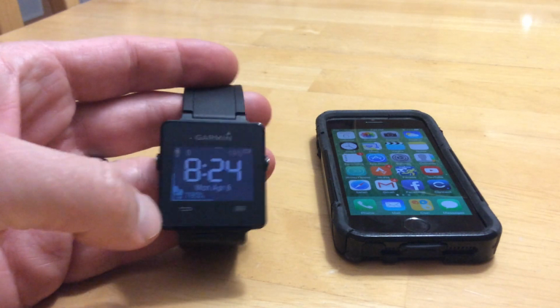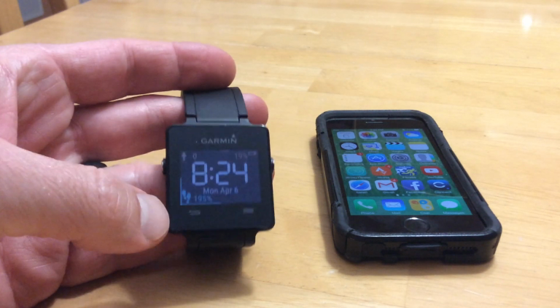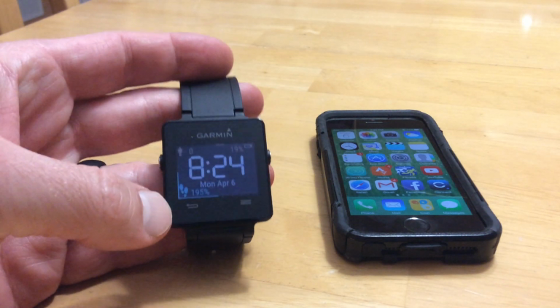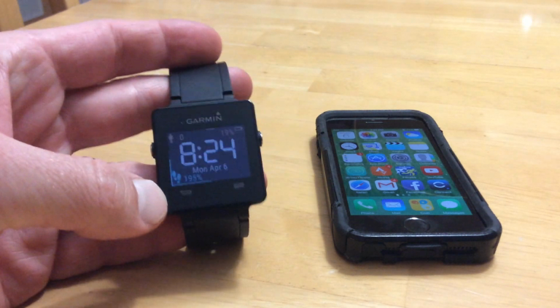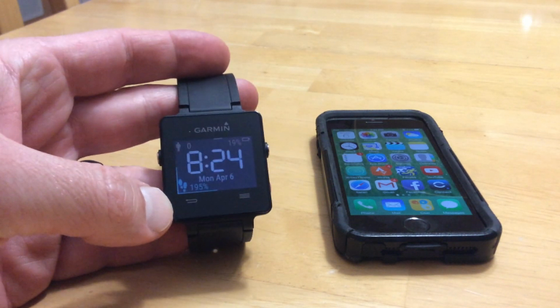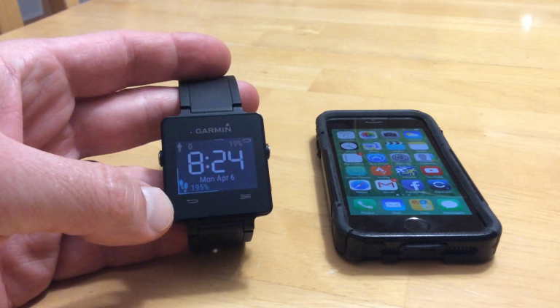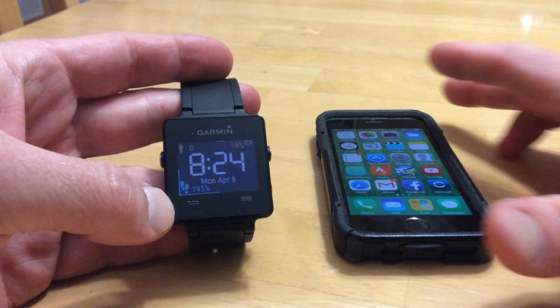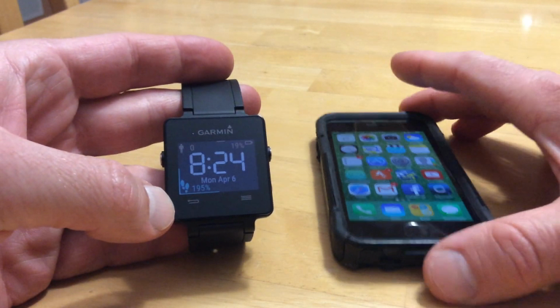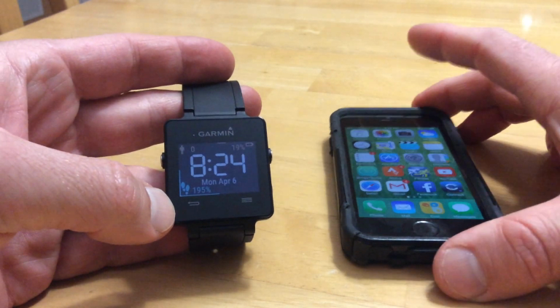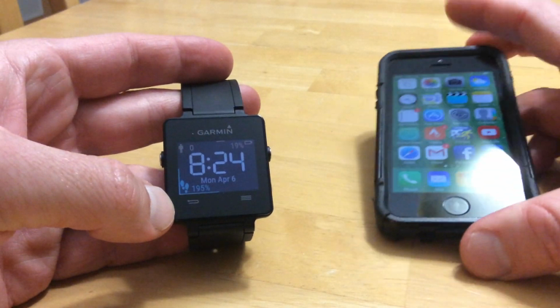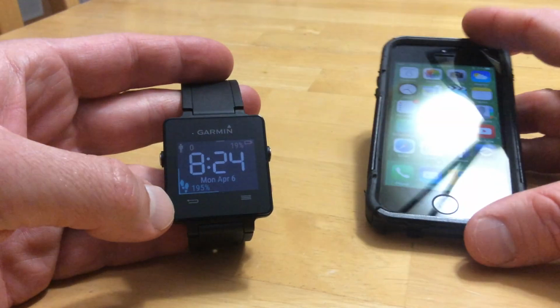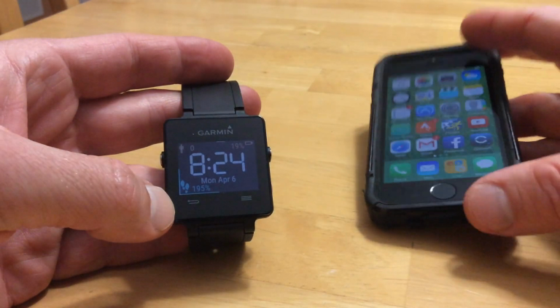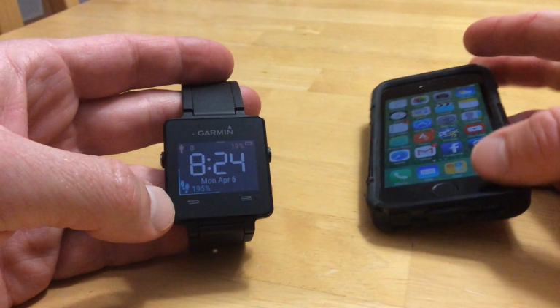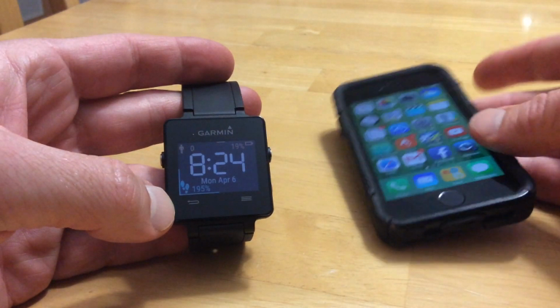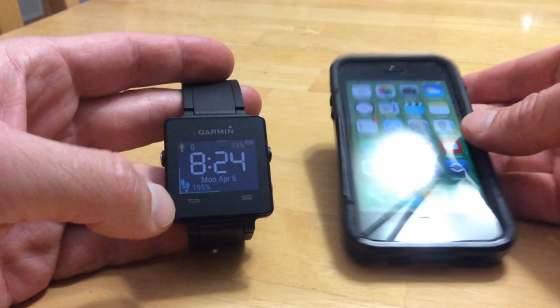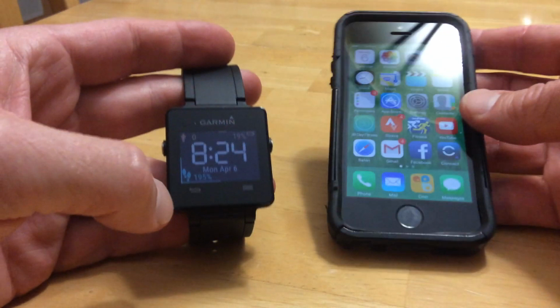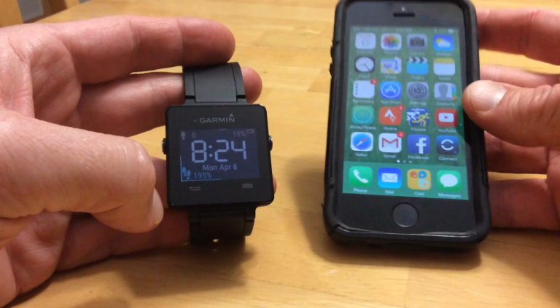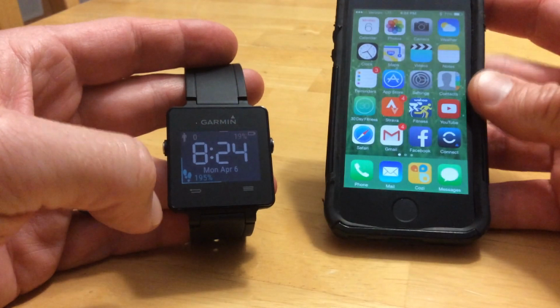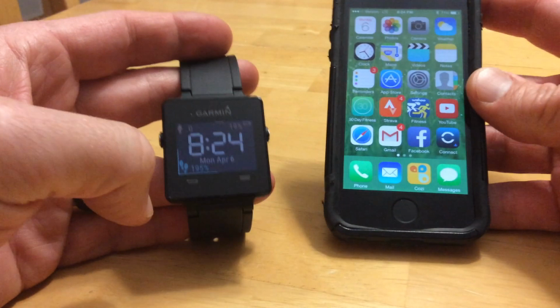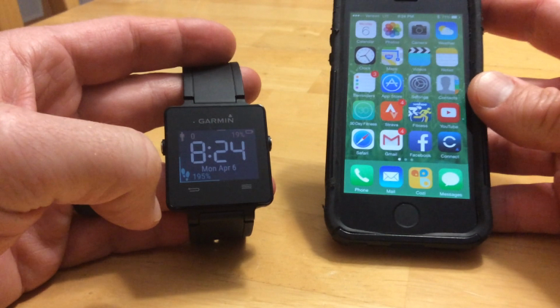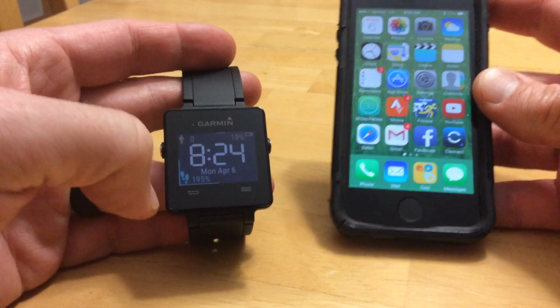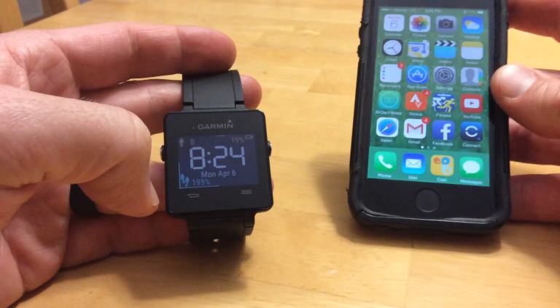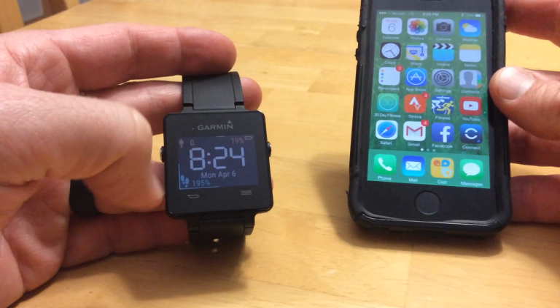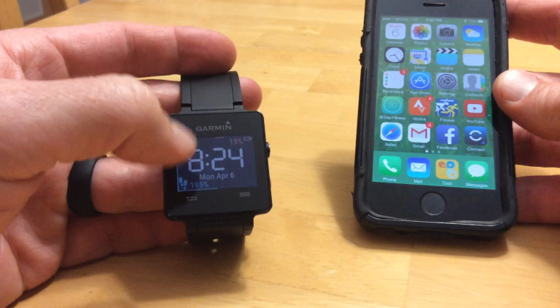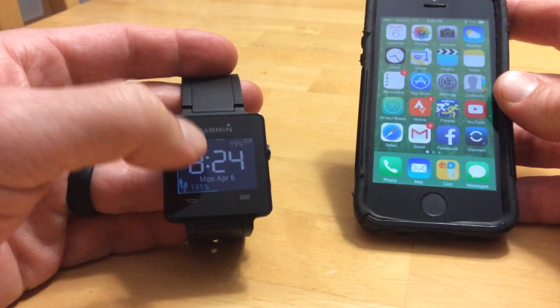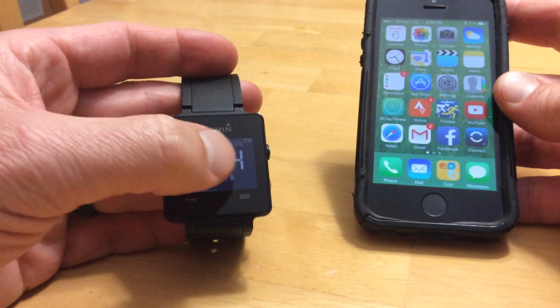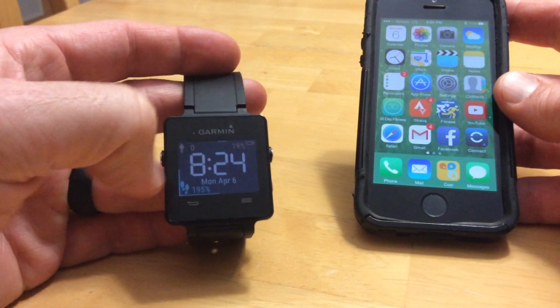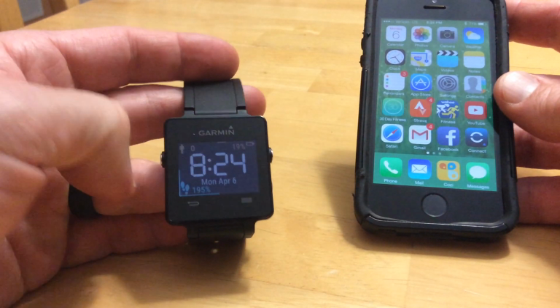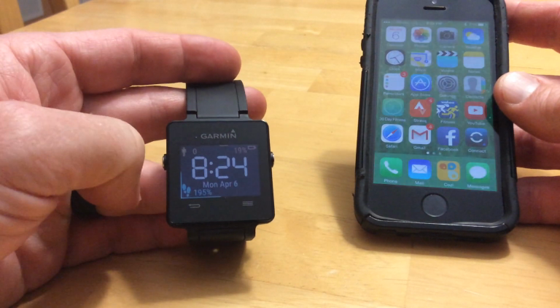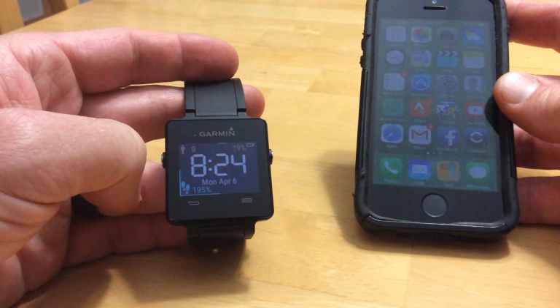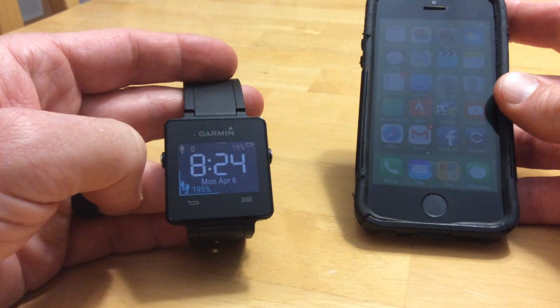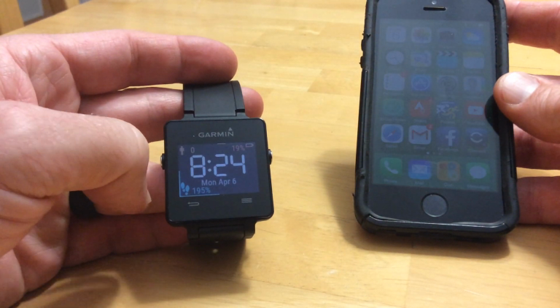Hey guys, it's Devo. Today I'm going to give a little tutorial on the new smartwatch, the Garmin Vivoactive.